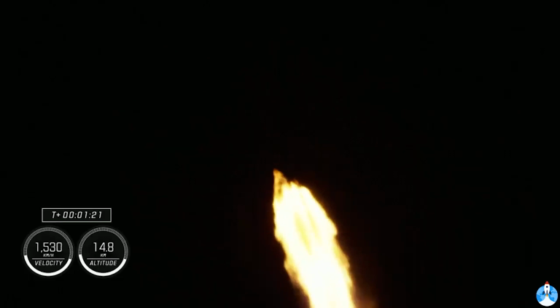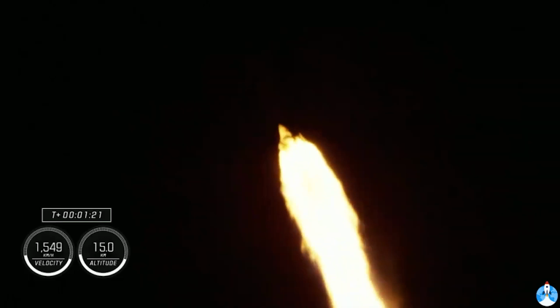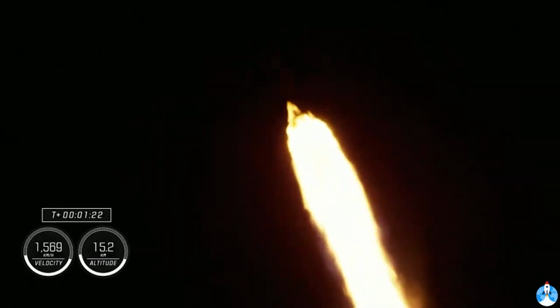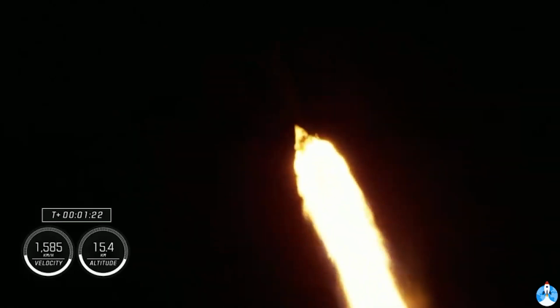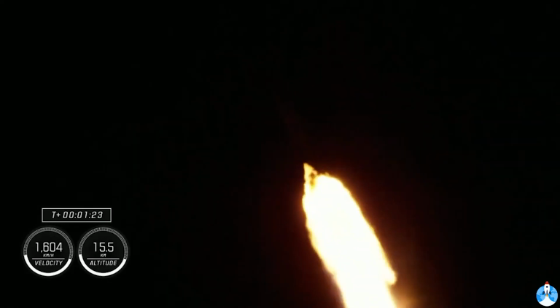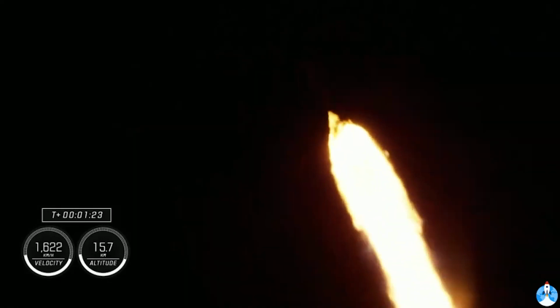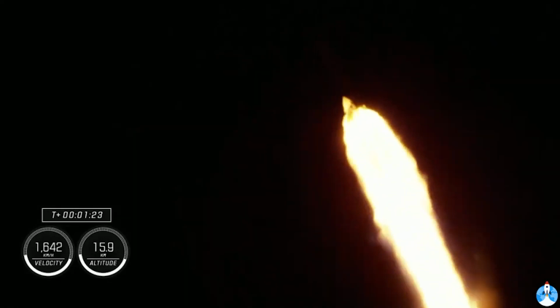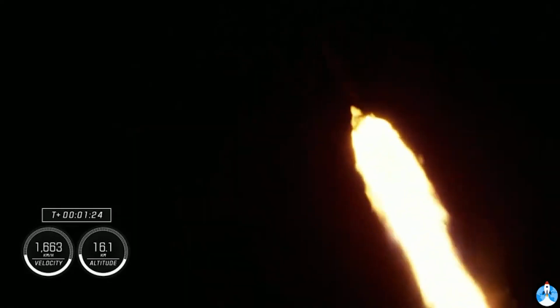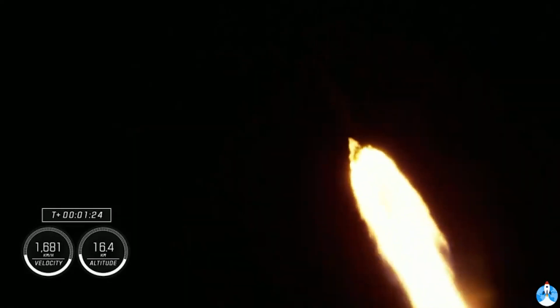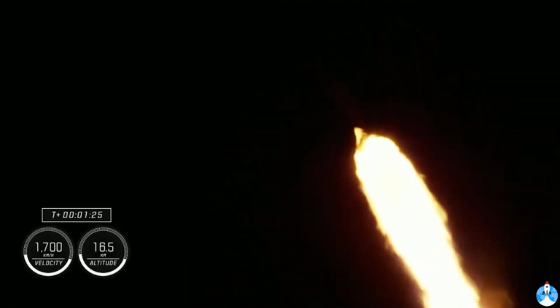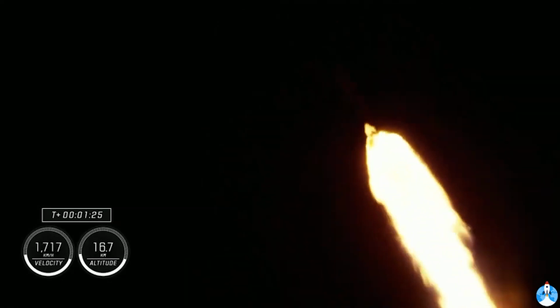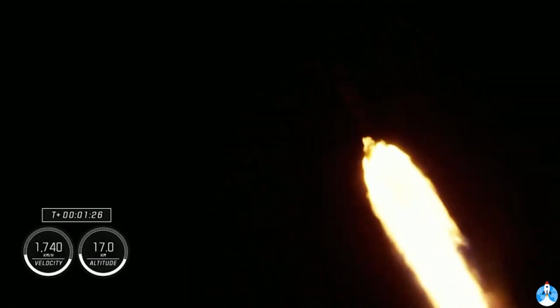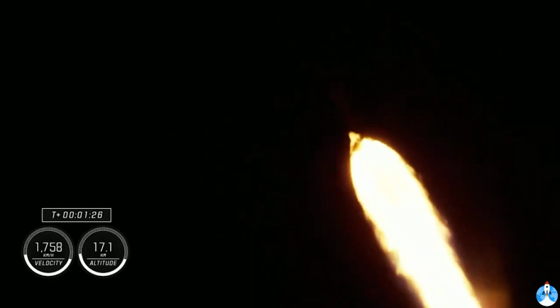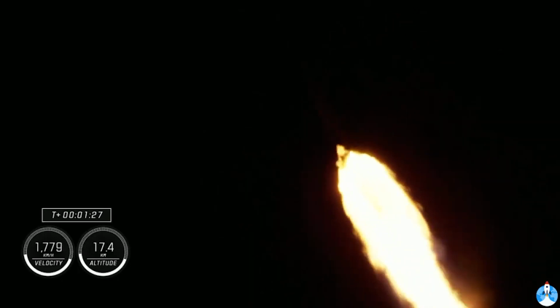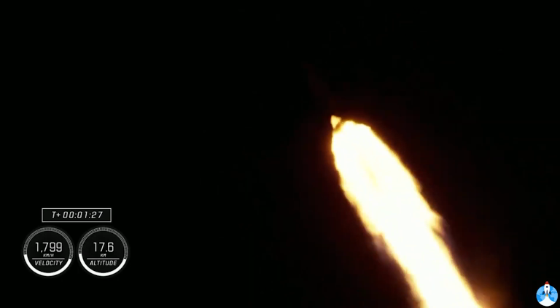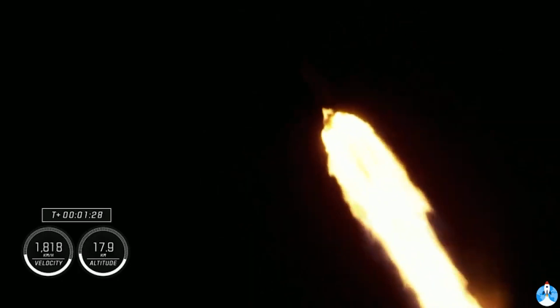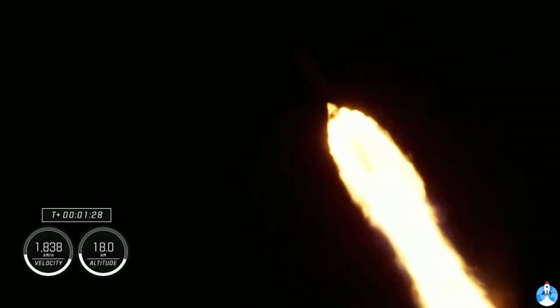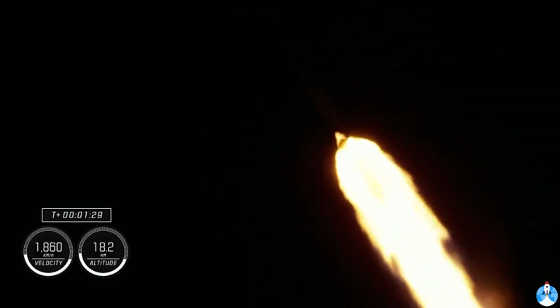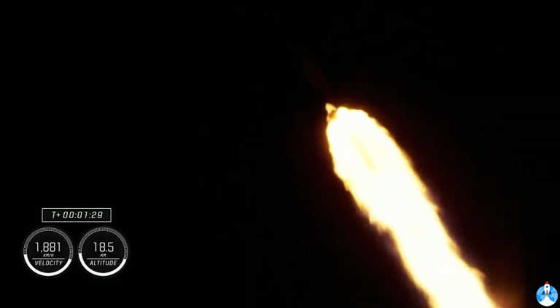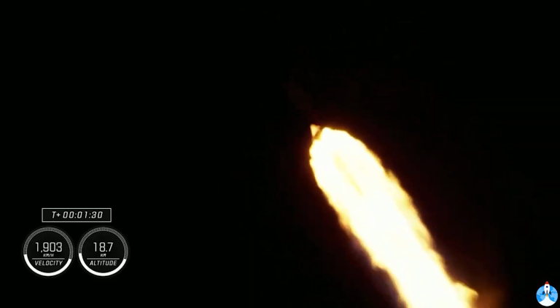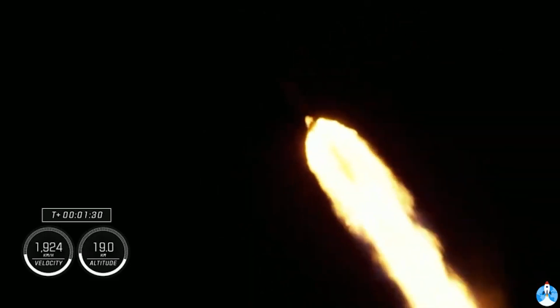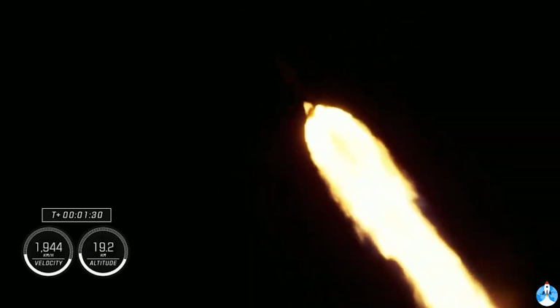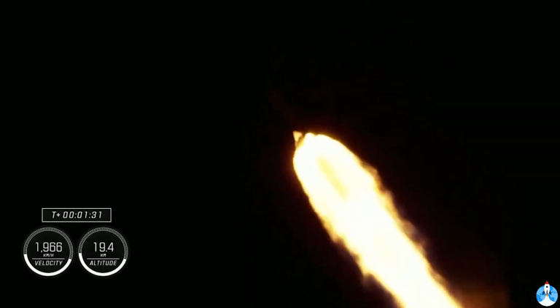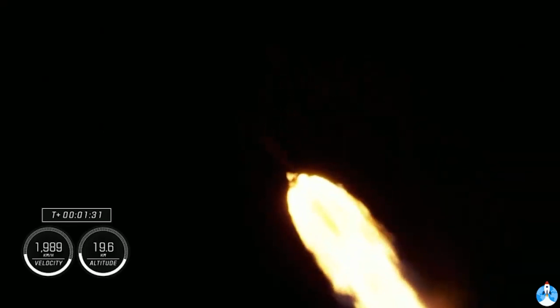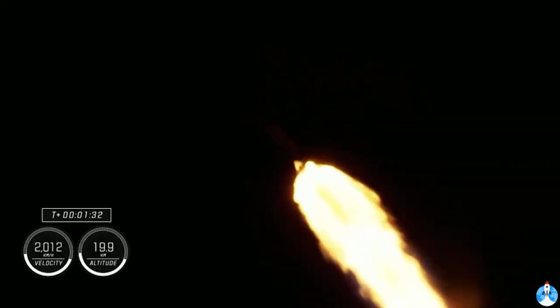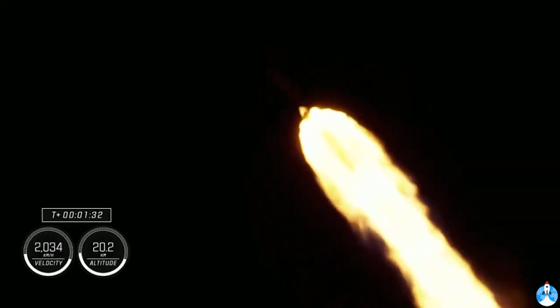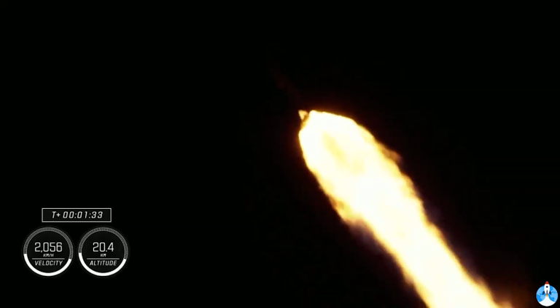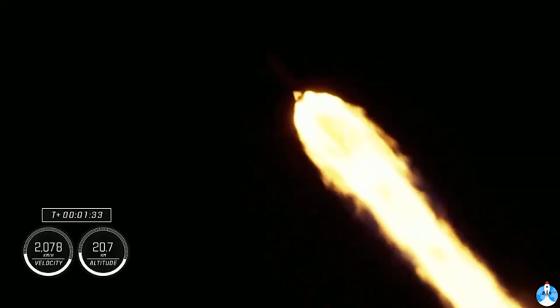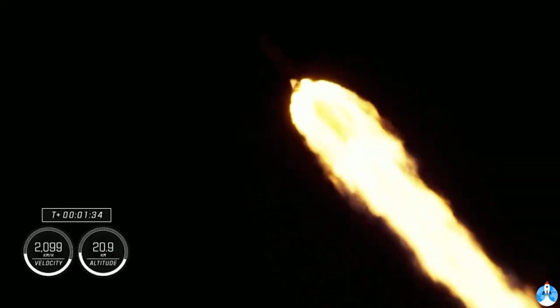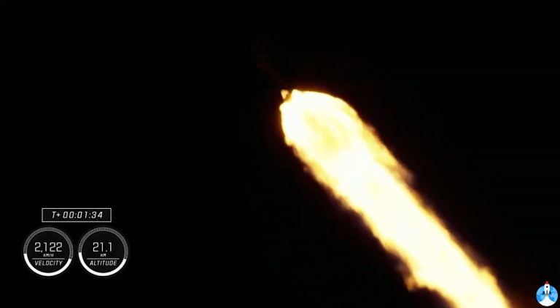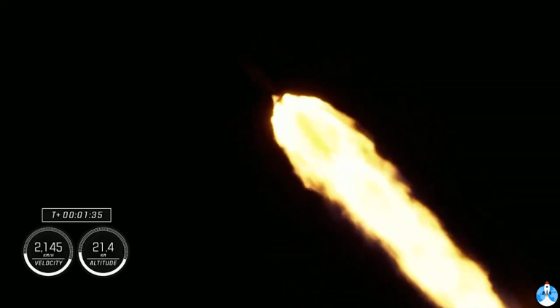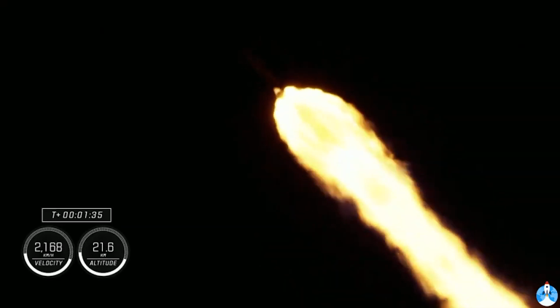Stage one throttle up. One Bravo is the second abort mode on the first stage. The first stage continues to fire for two minutes, 35 seconds. One and a half minutes into today's flight.